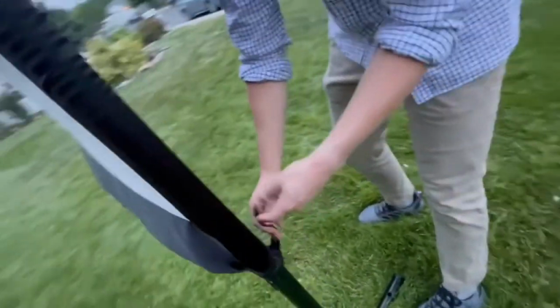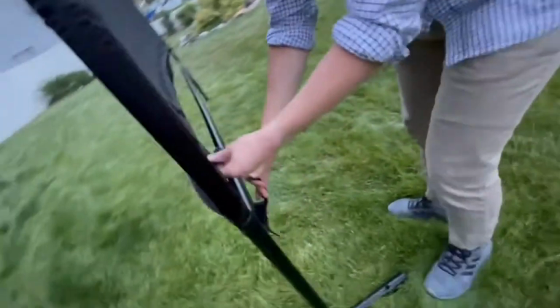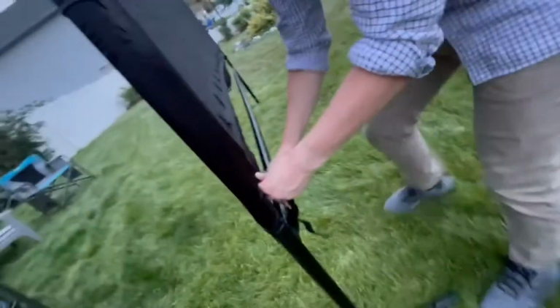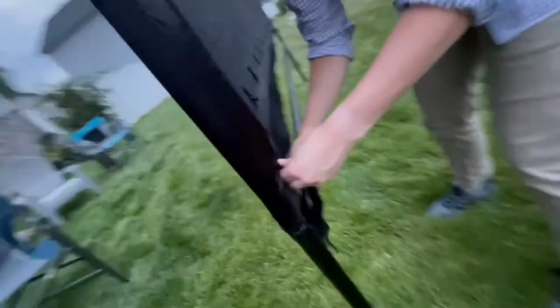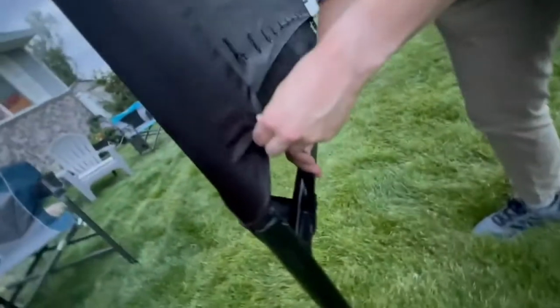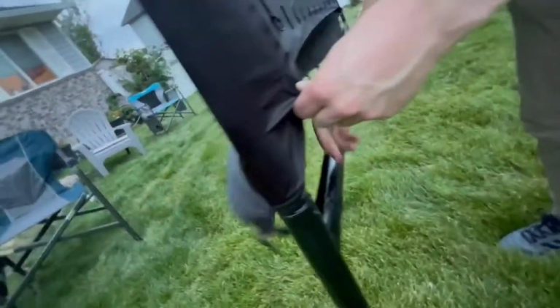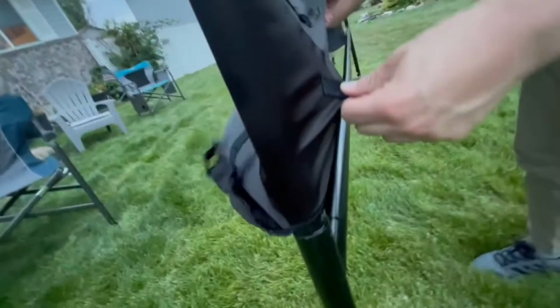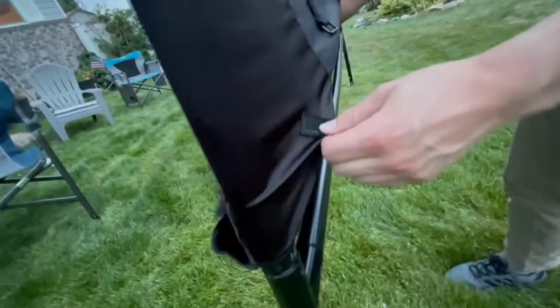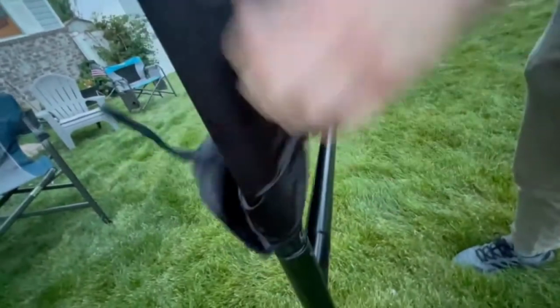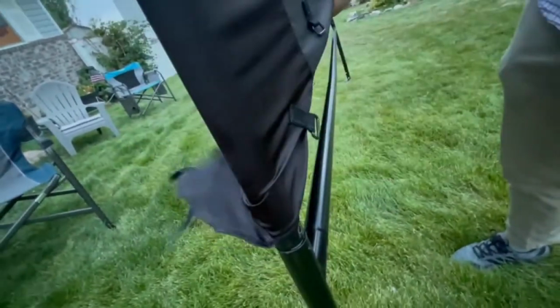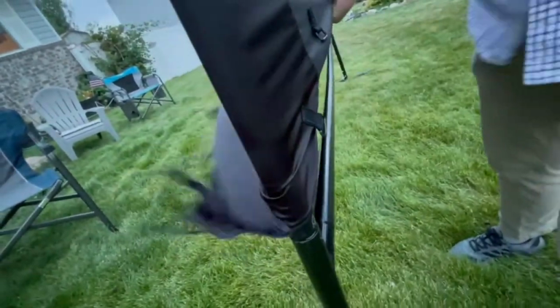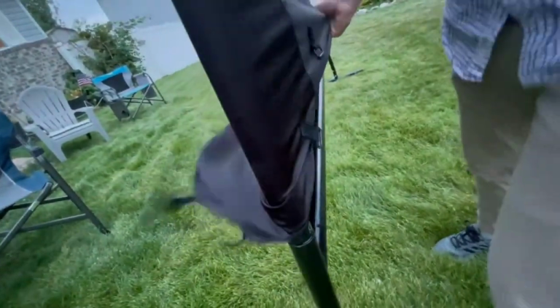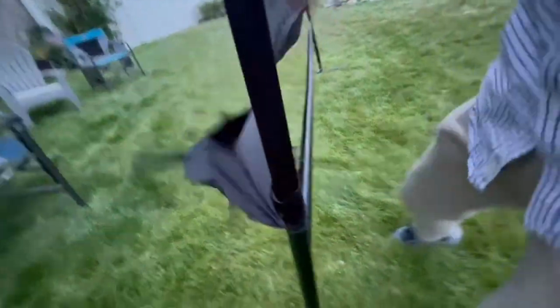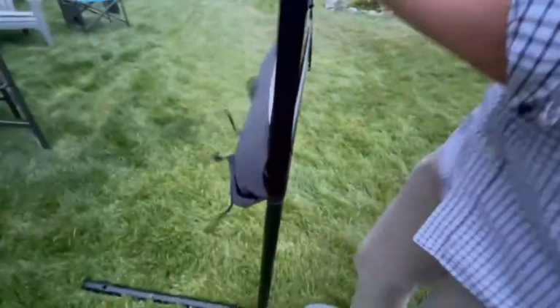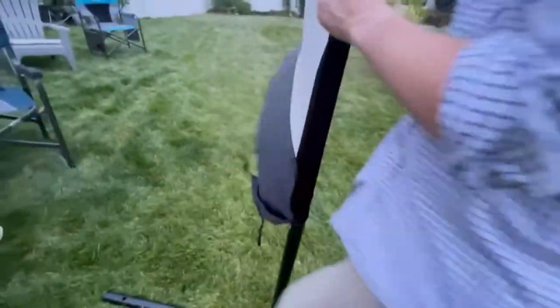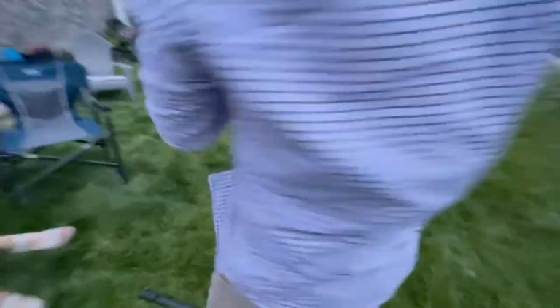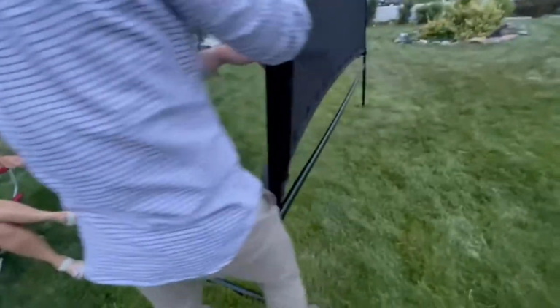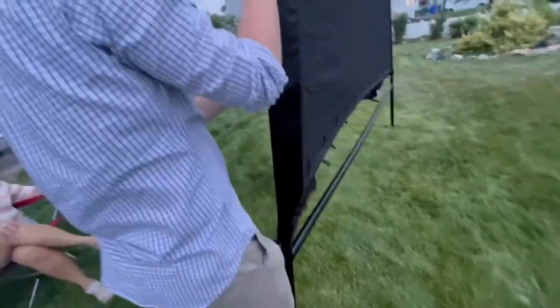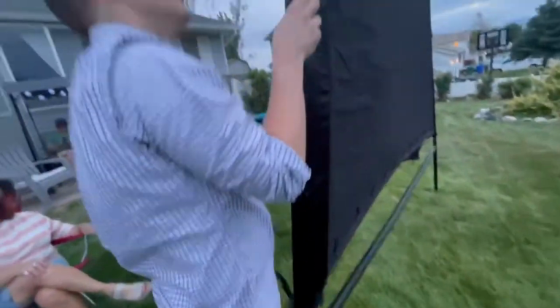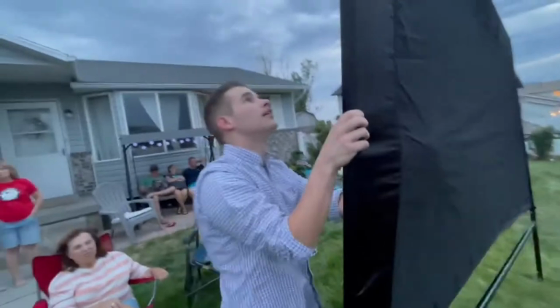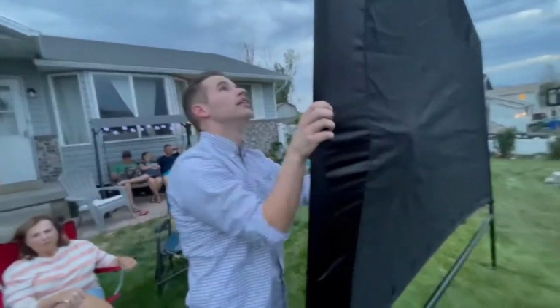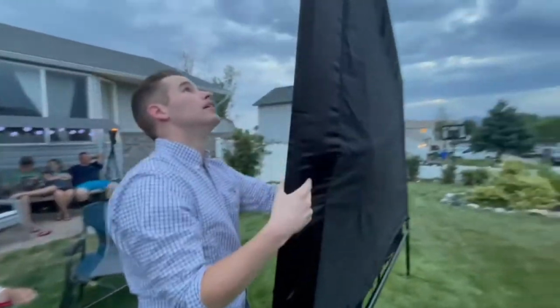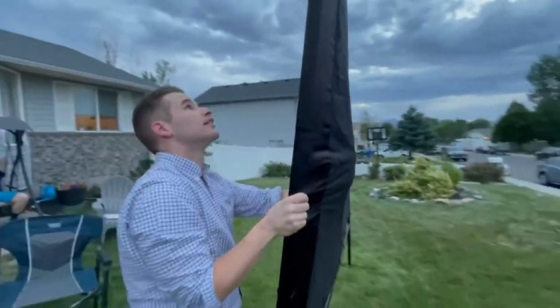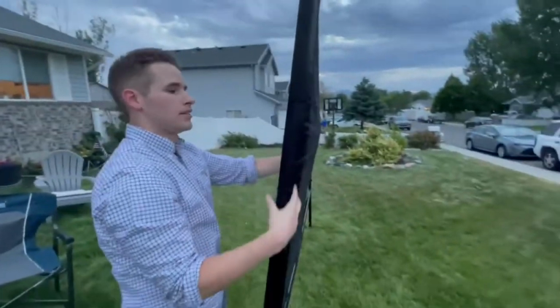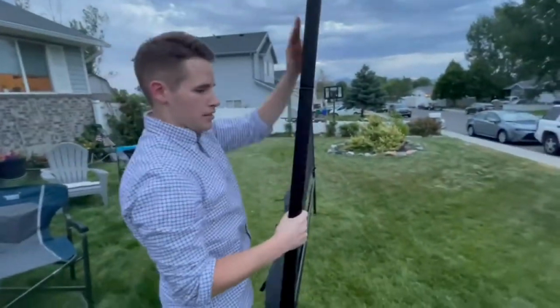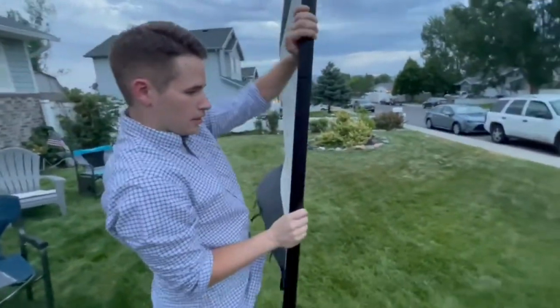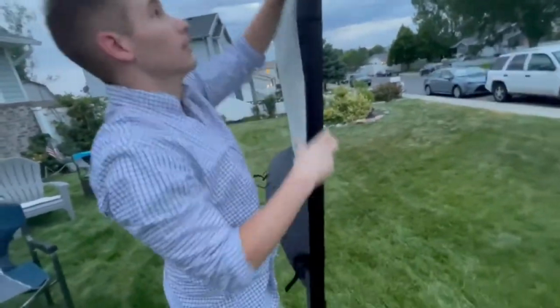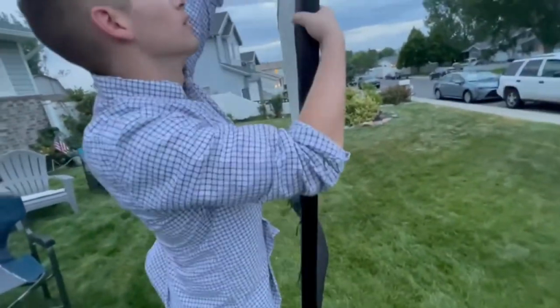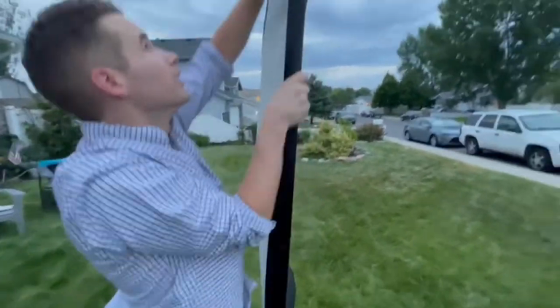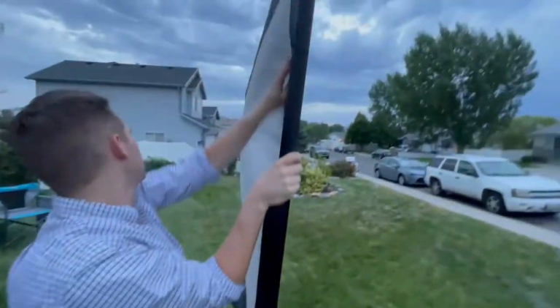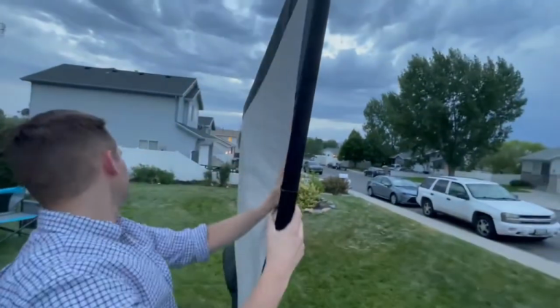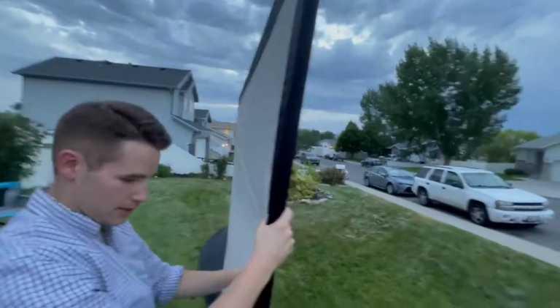All you have to do is stake it down. Make sure both sides are even. Twist it just a little bit. That's good.